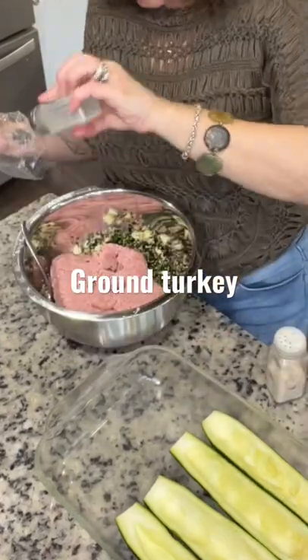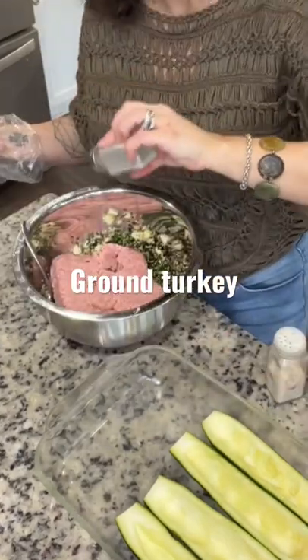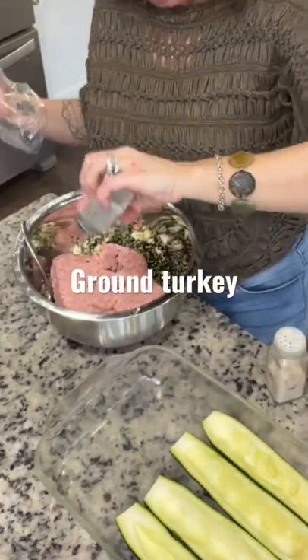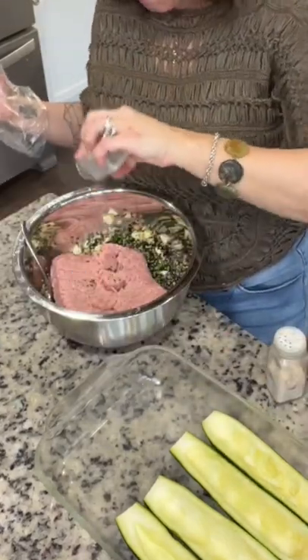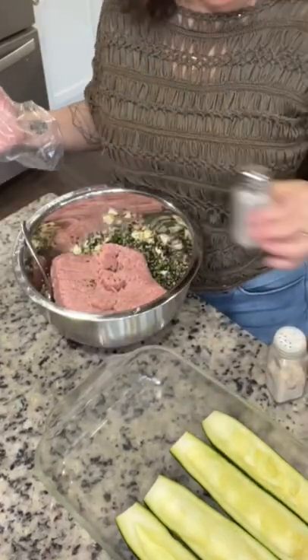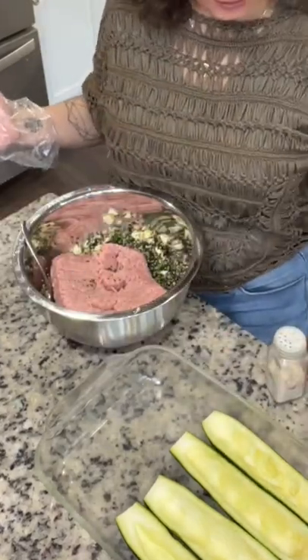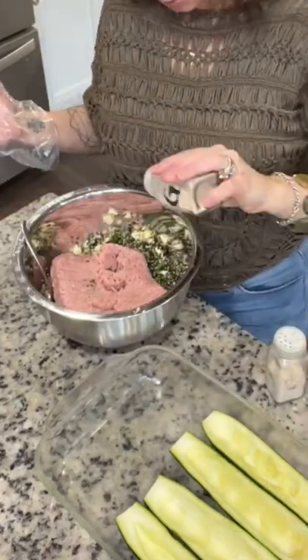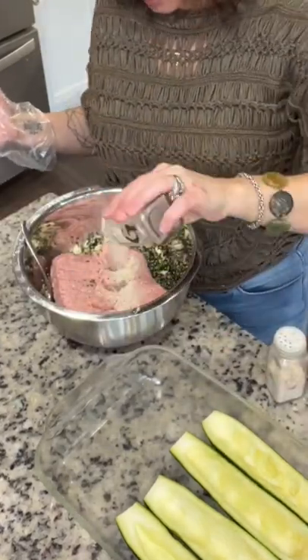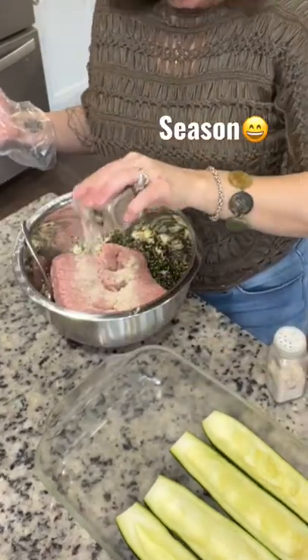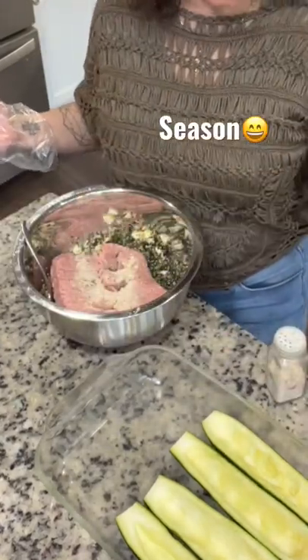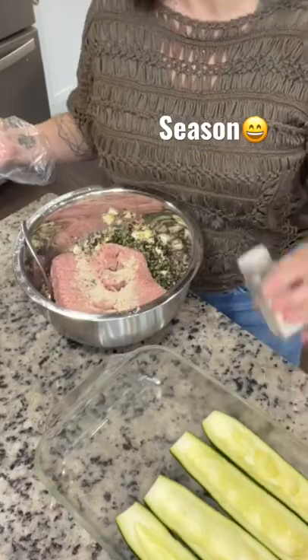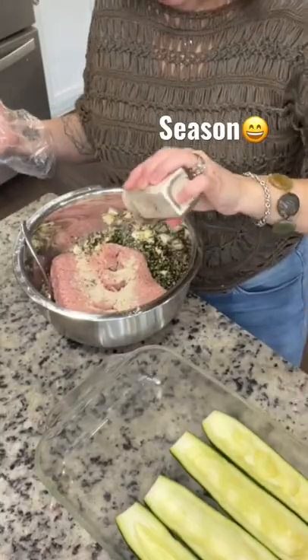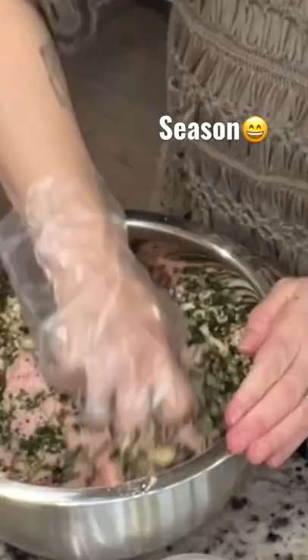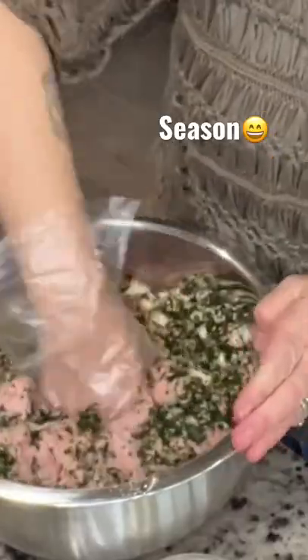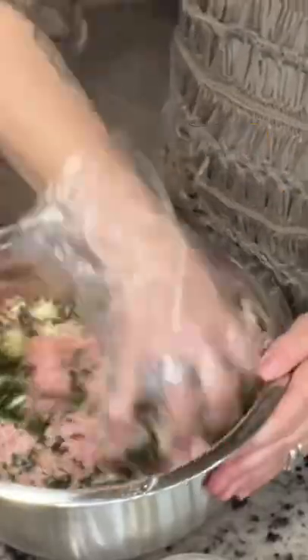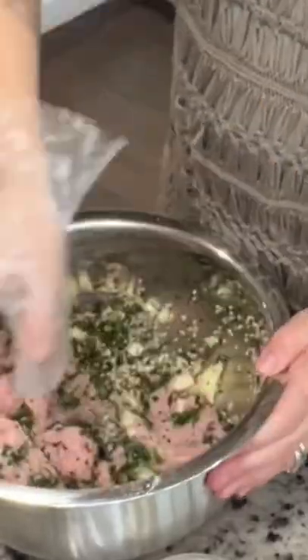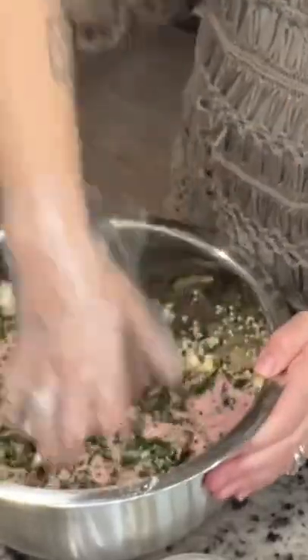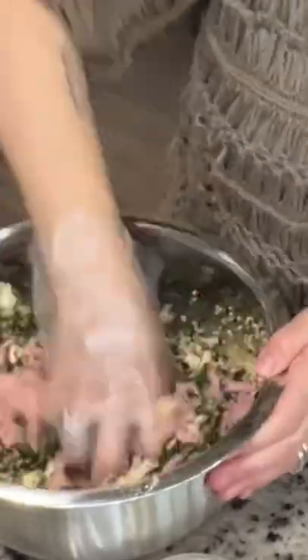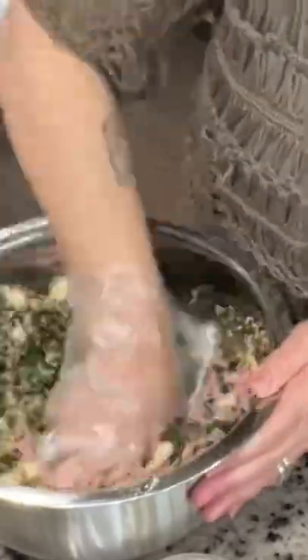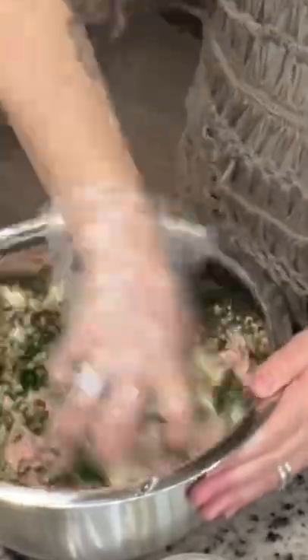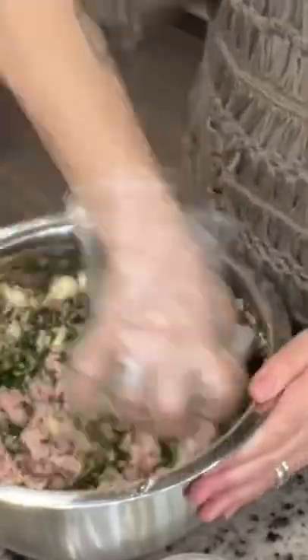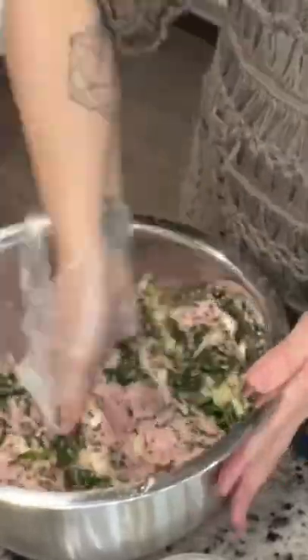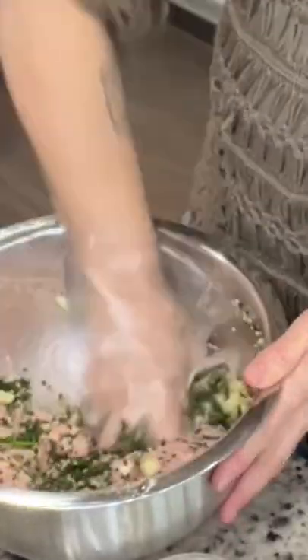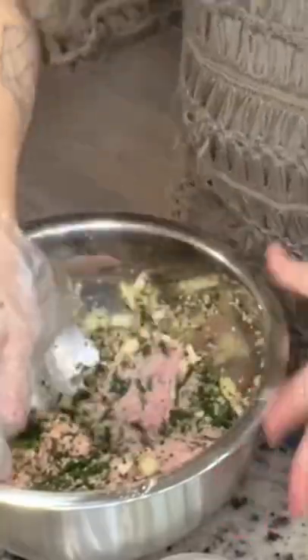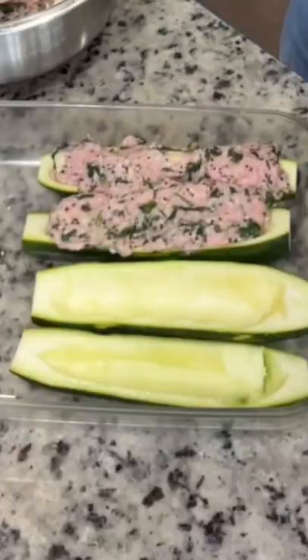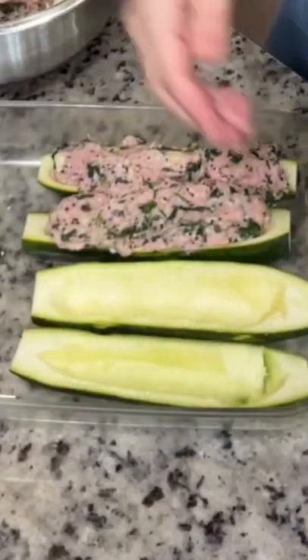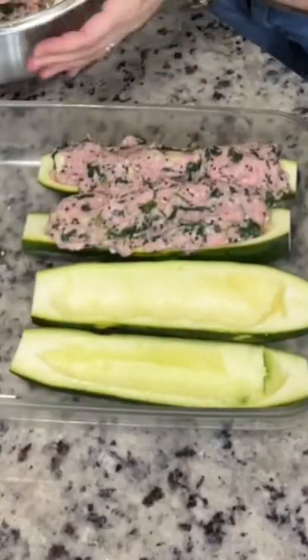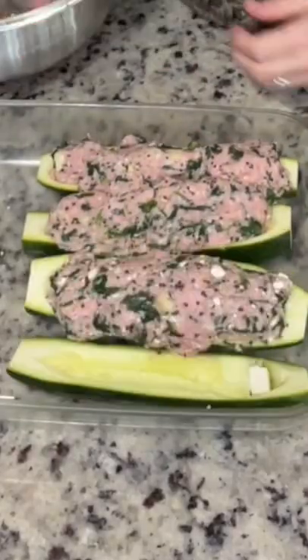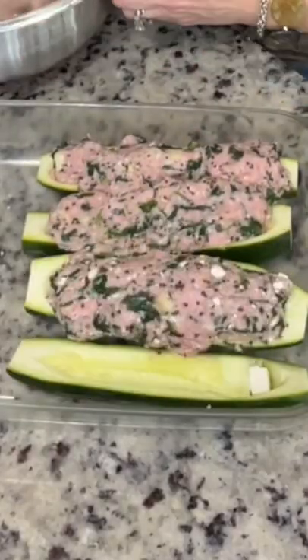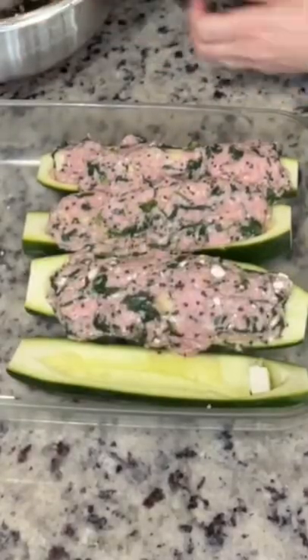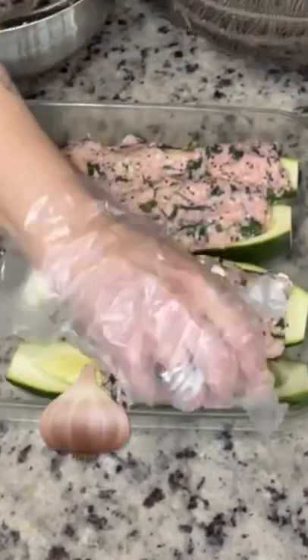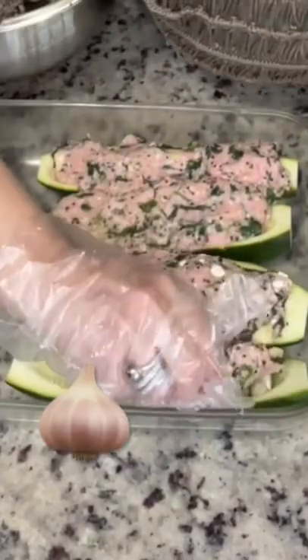I used garlic powder, onion powder, salt, pepper, parsley — you can use whatever you want as a favorite. I only put cheese in half of the mixture. I made sure I stuffed those zucchinis really nice and high and topped them with my favorite sauce.